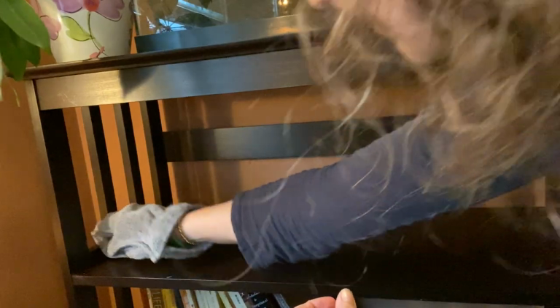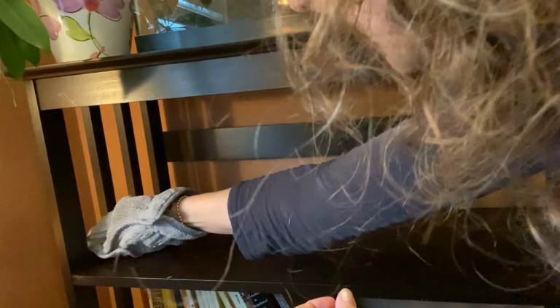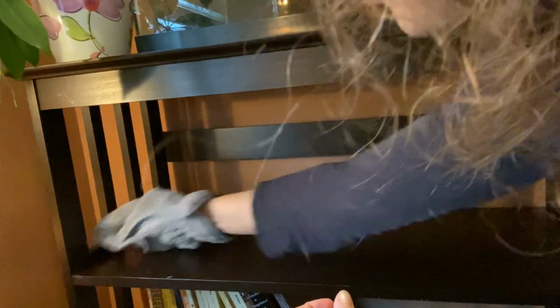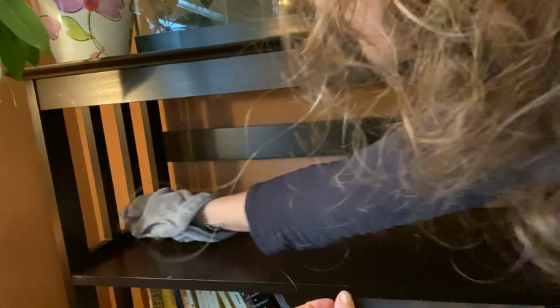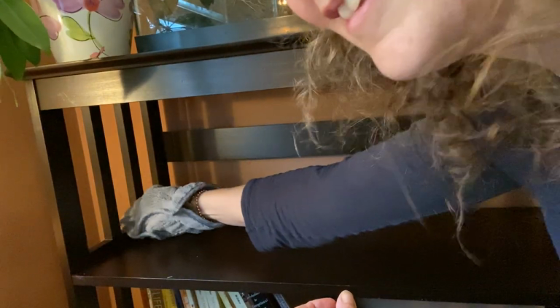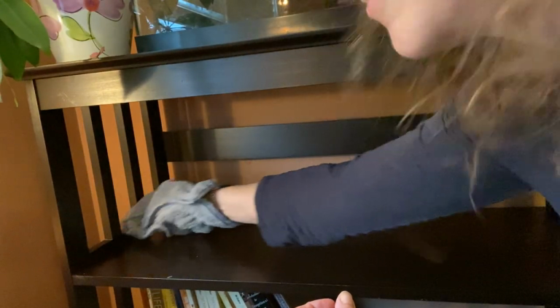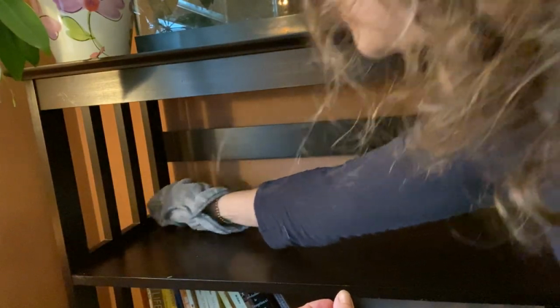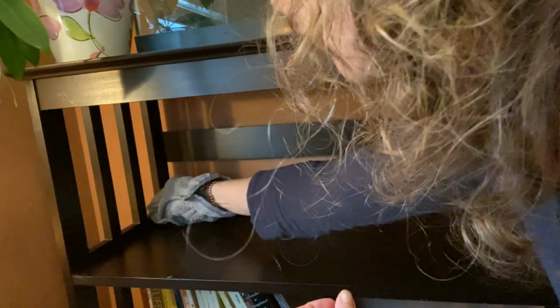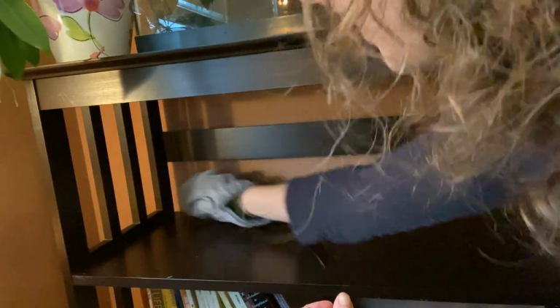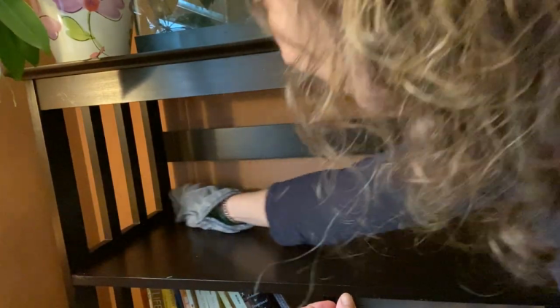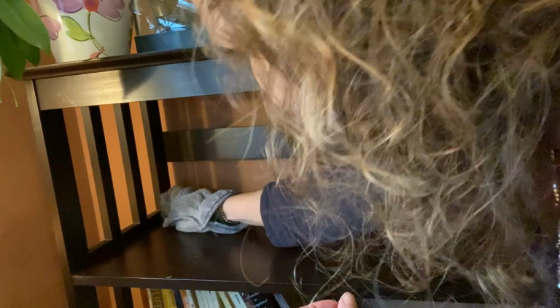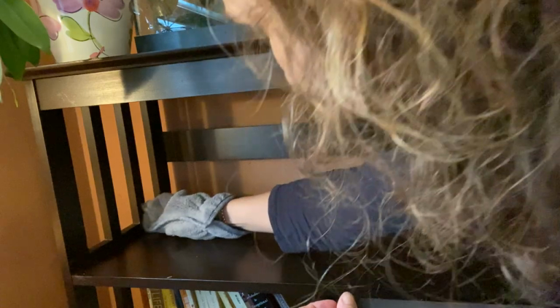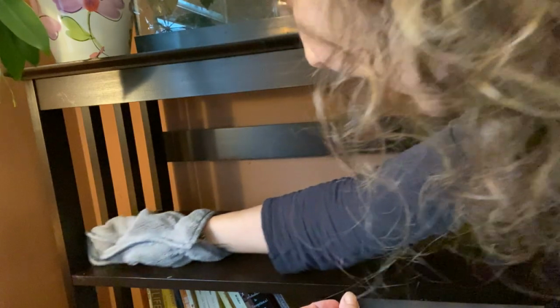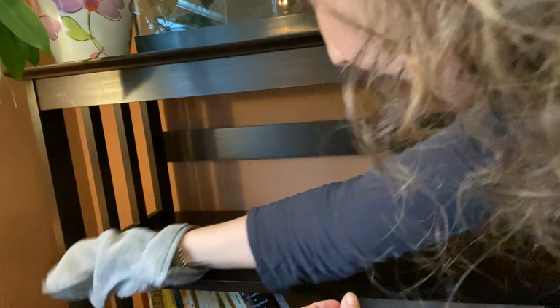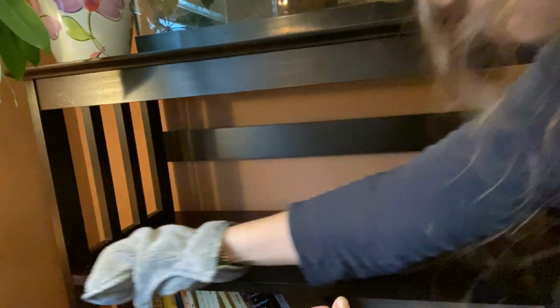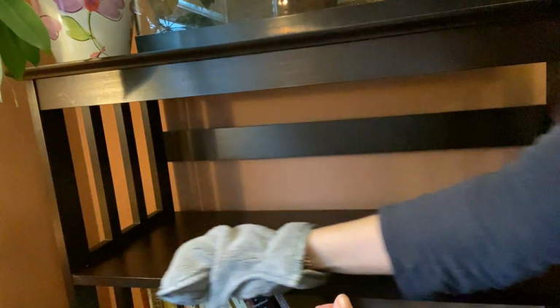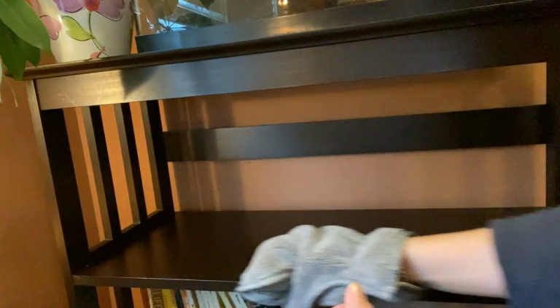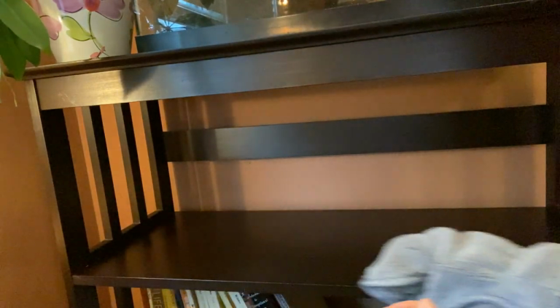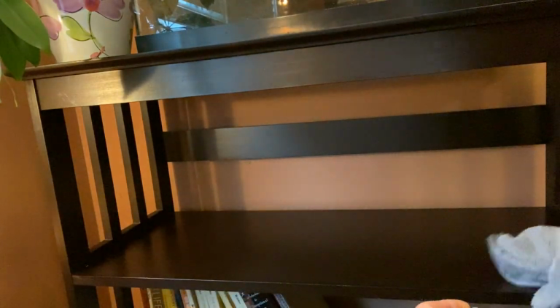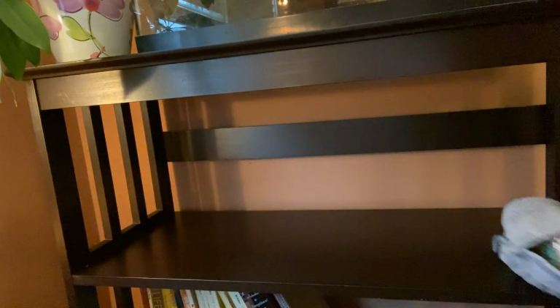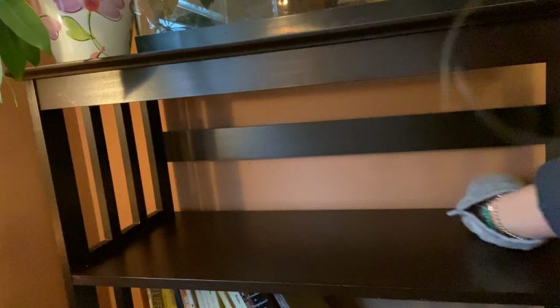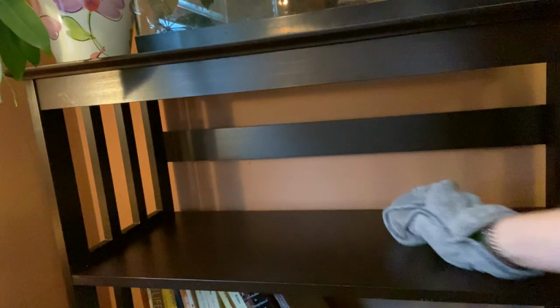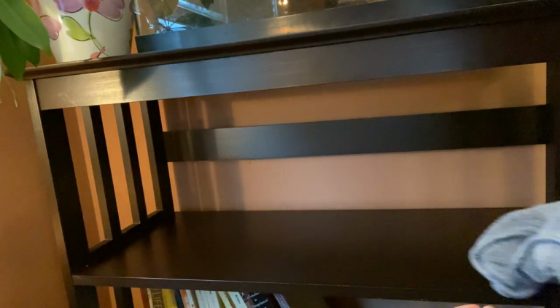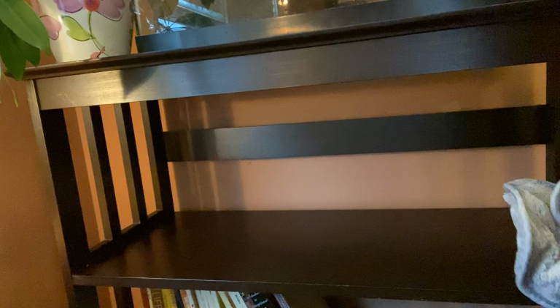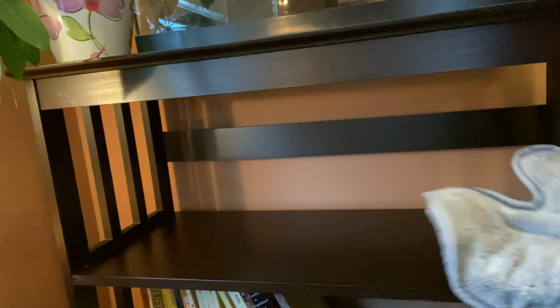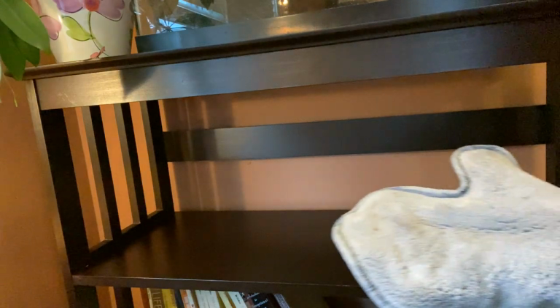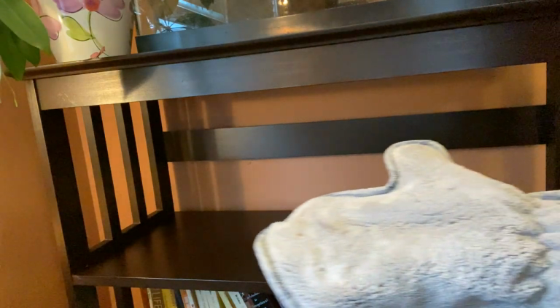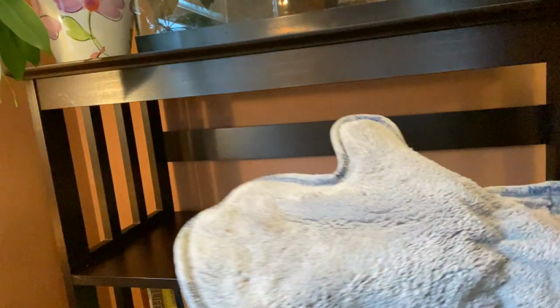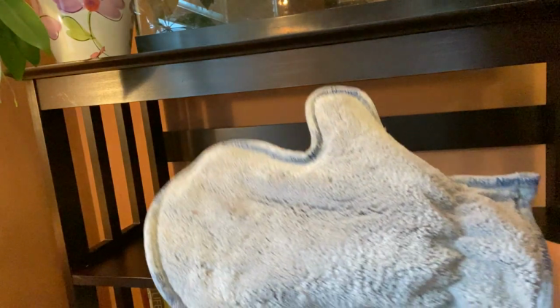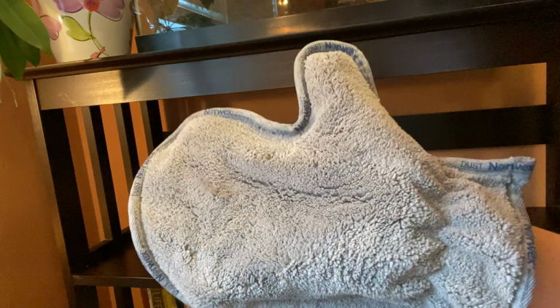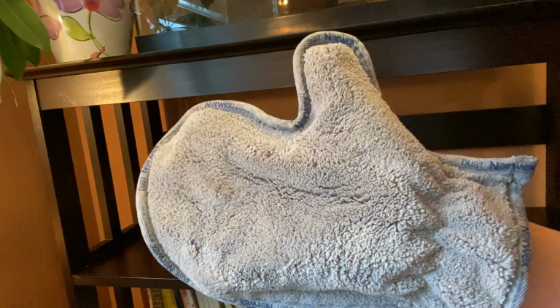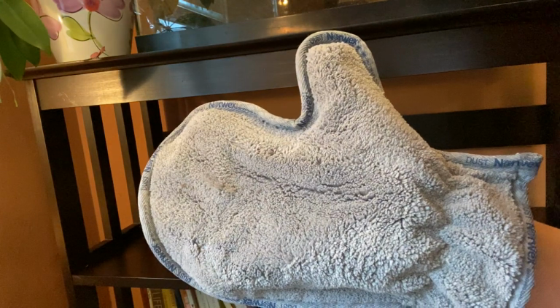I'm going to get all the corners, all the cracks, all the edges. And the dust stays in my dusting mitt.